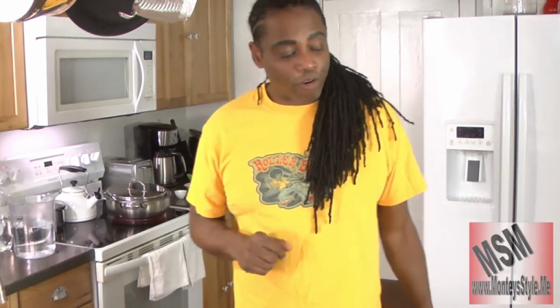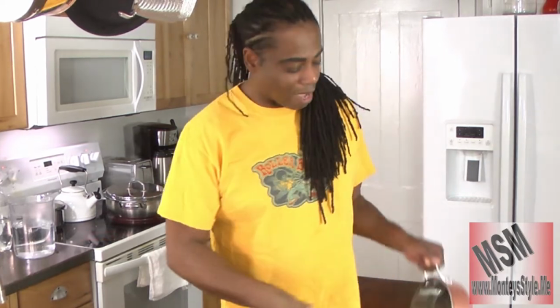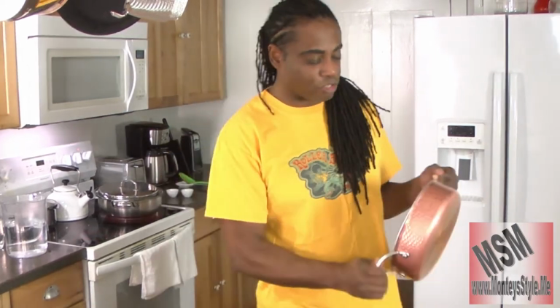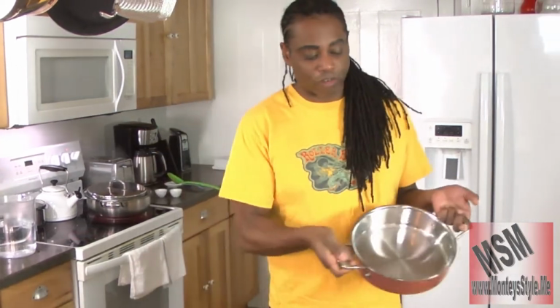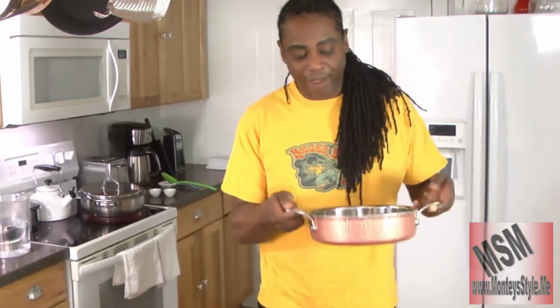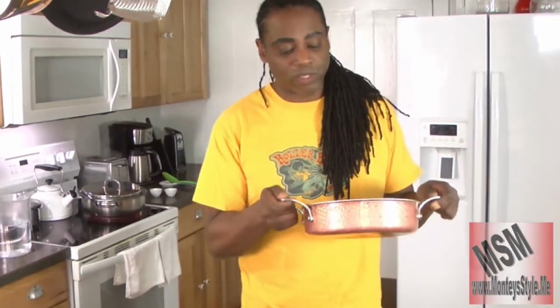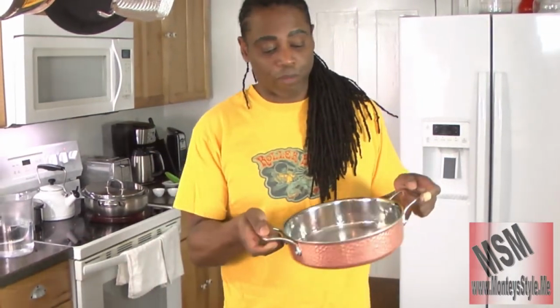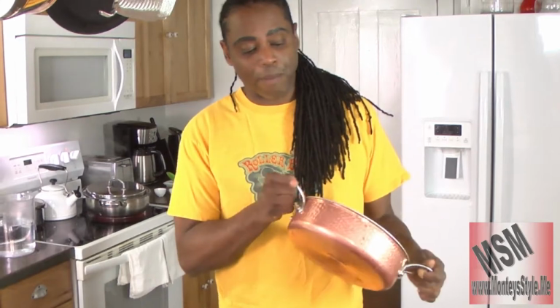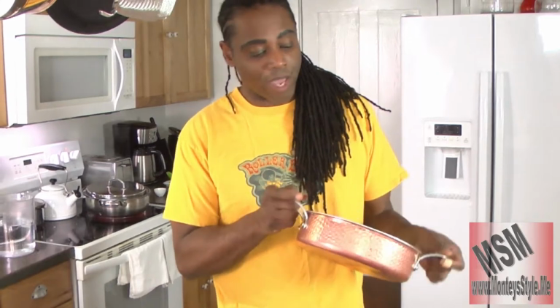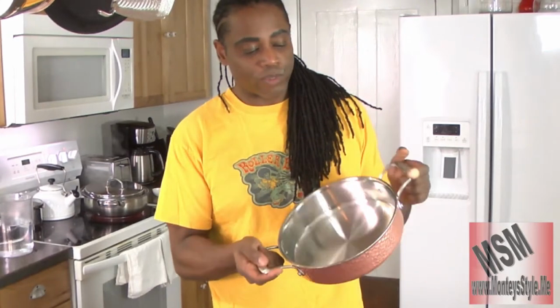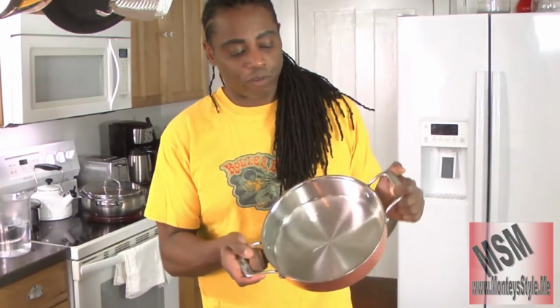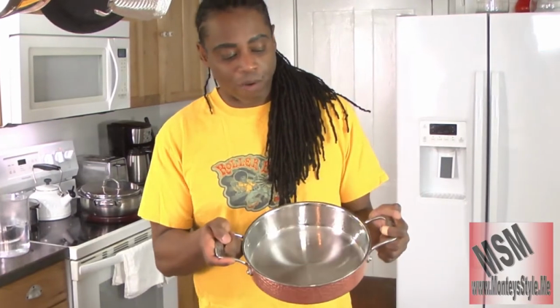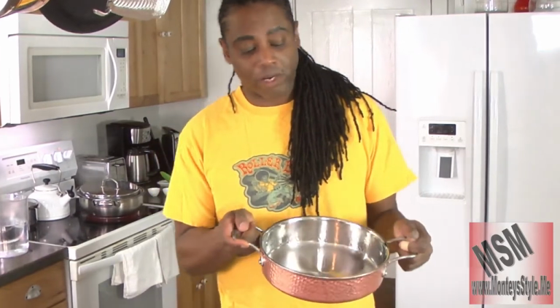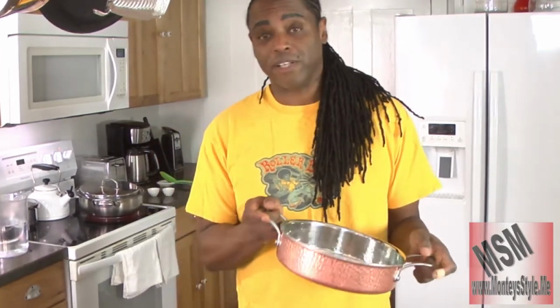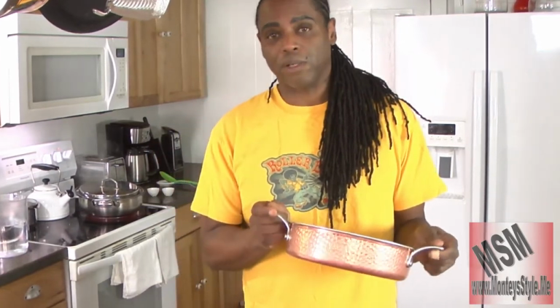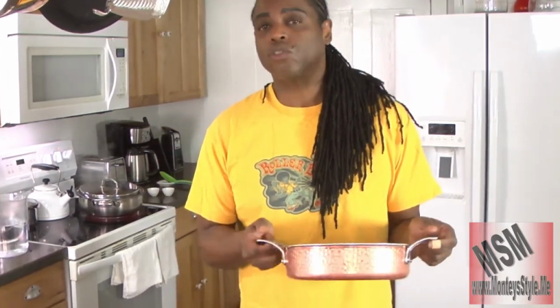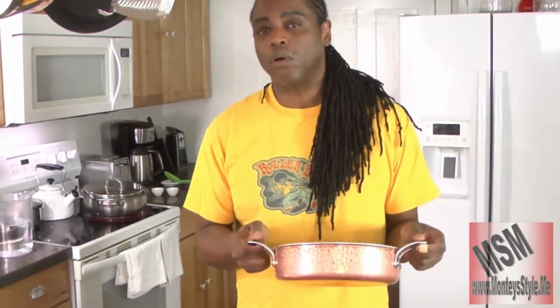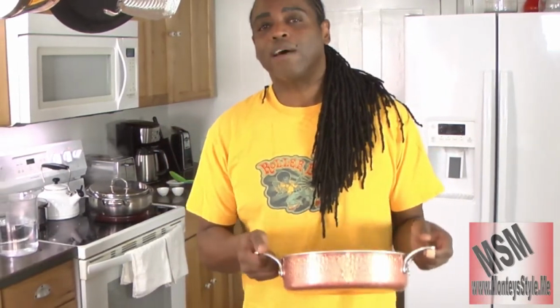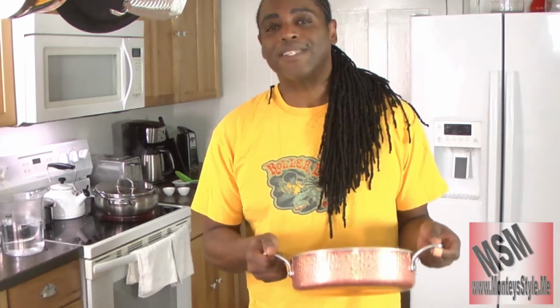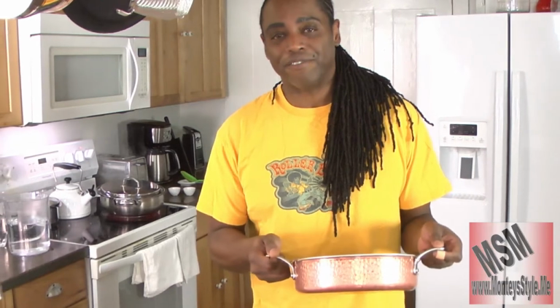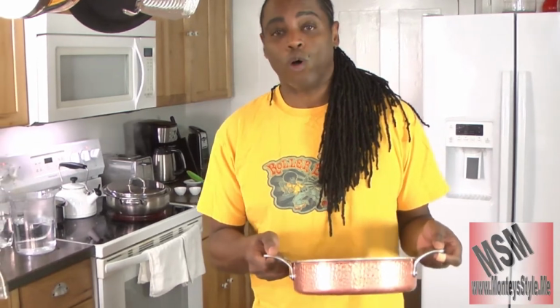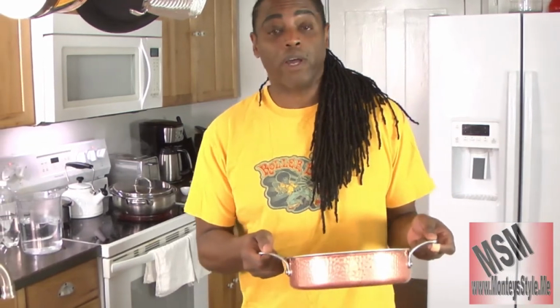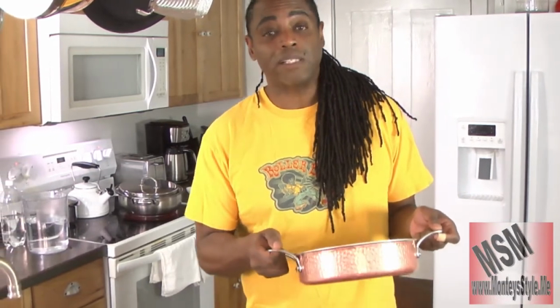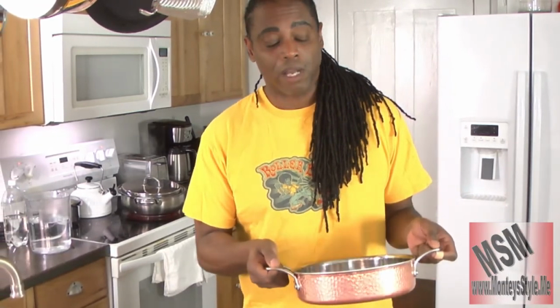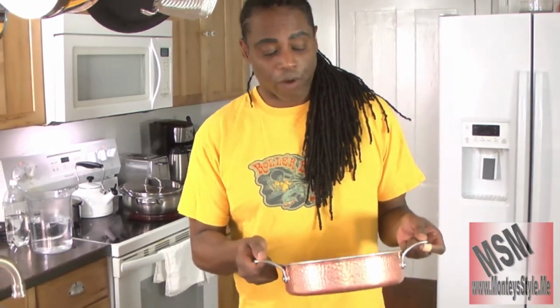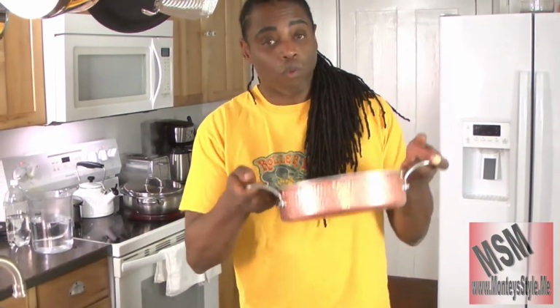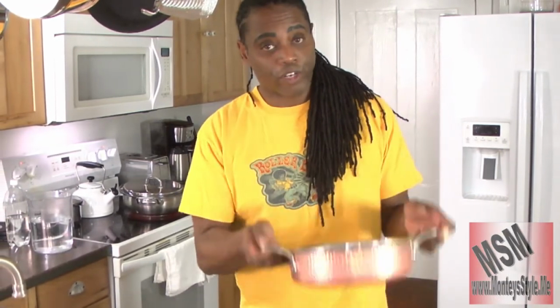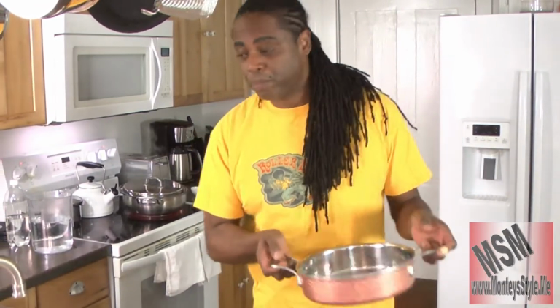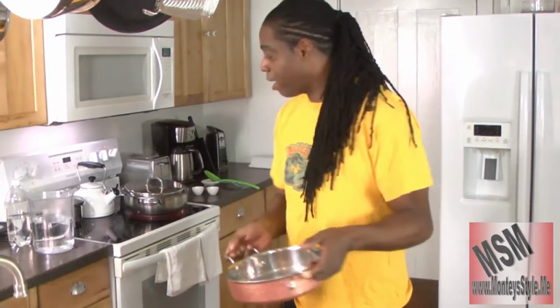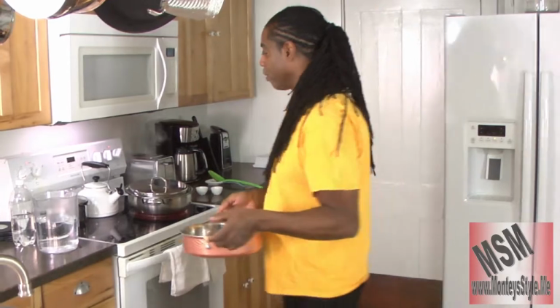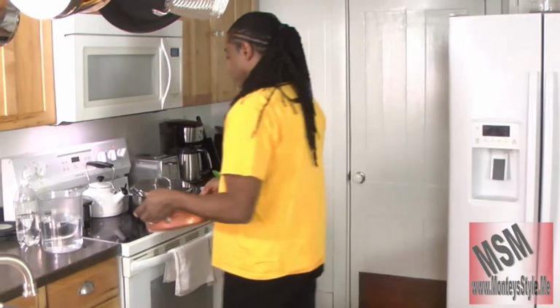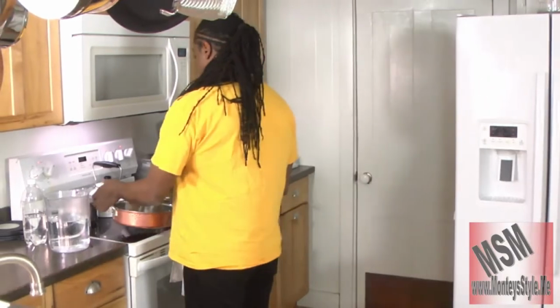First of all, I'm going to show you this great pan that was given to me for my birthday. It was given to me by one of my good friends named Gail. She will always be a great sister. So we're going to use this pan and we're going to put it on the eye.